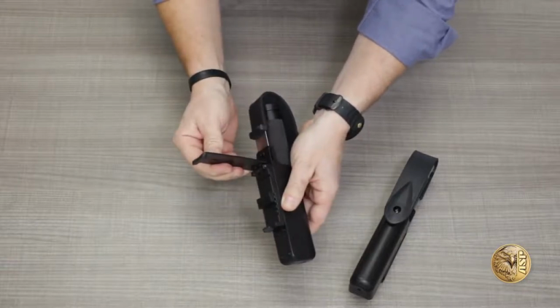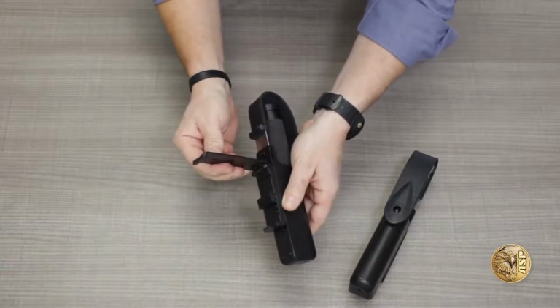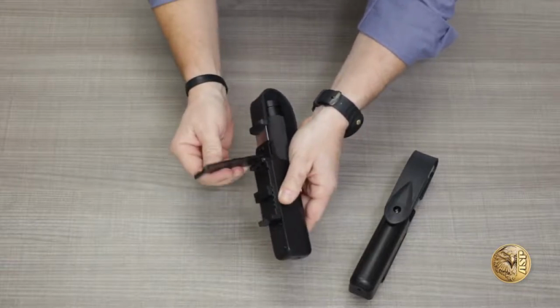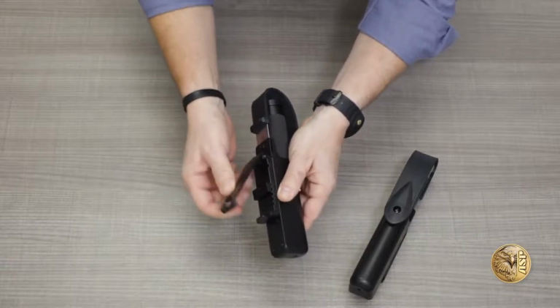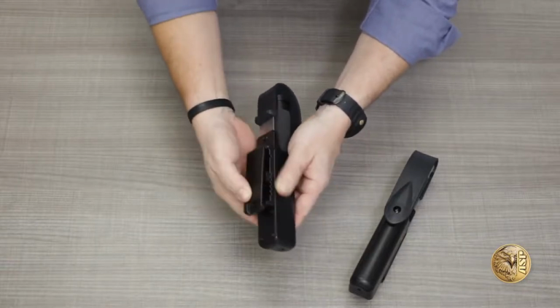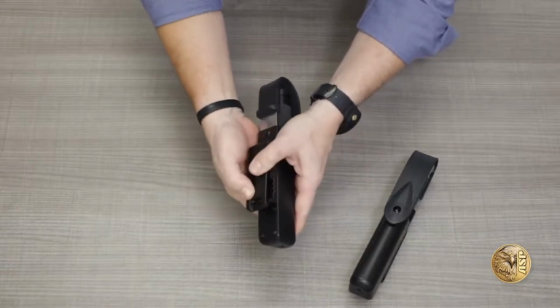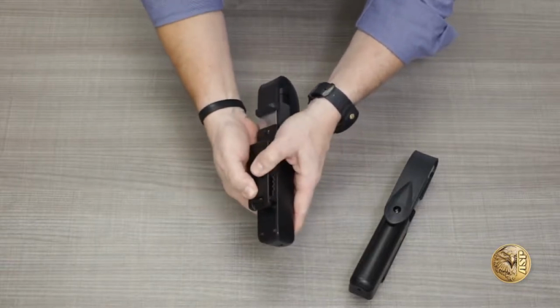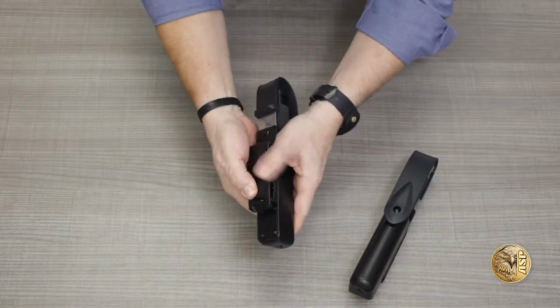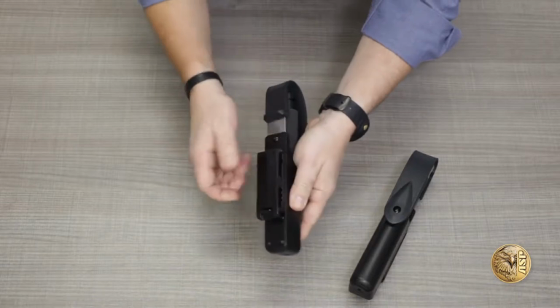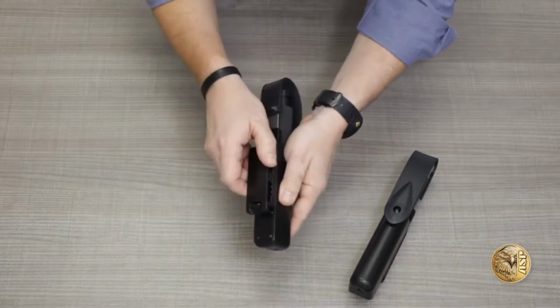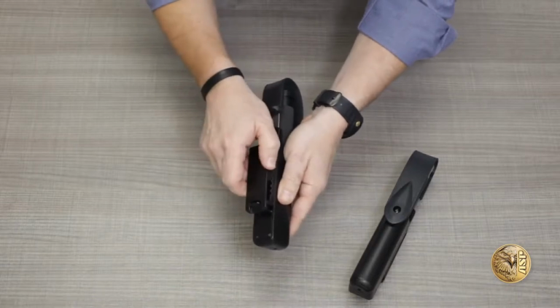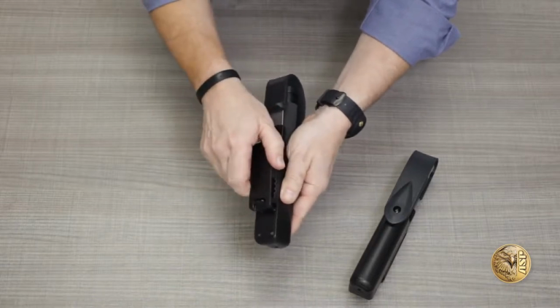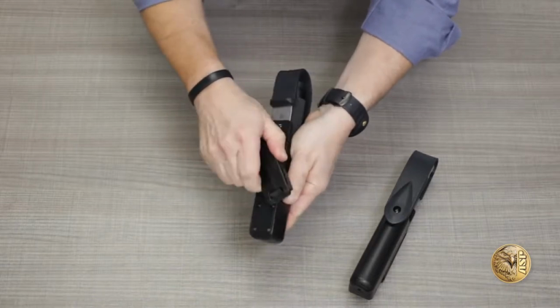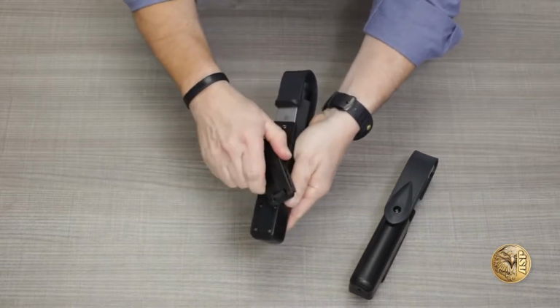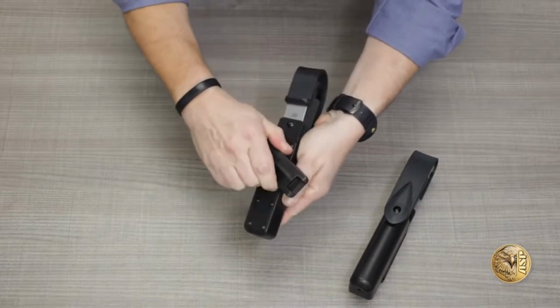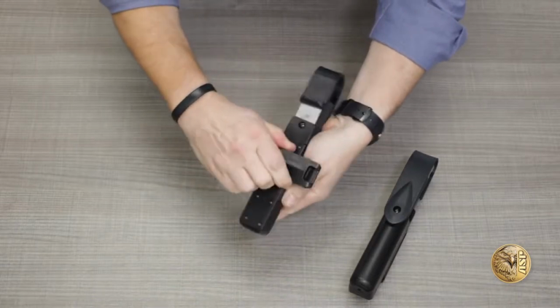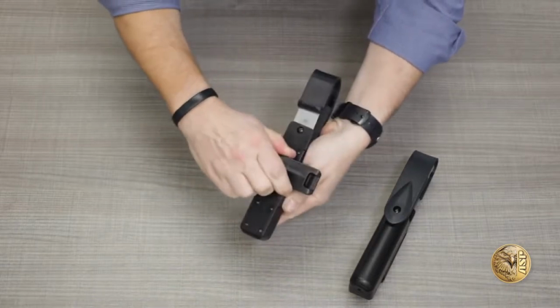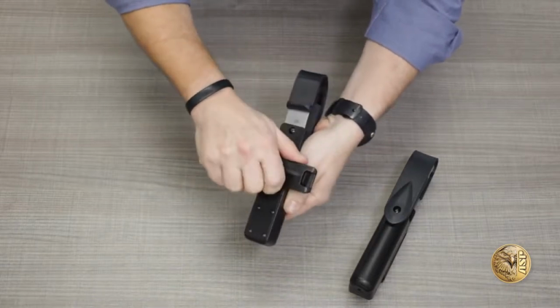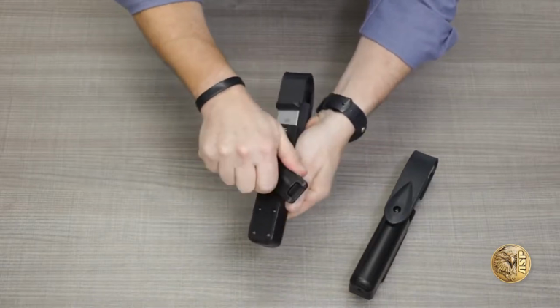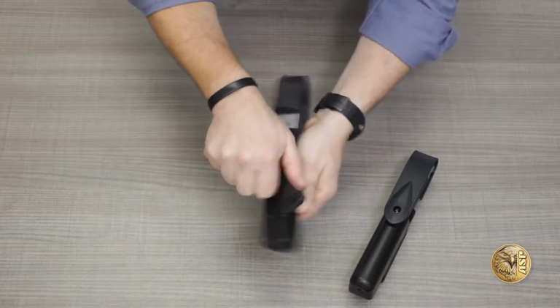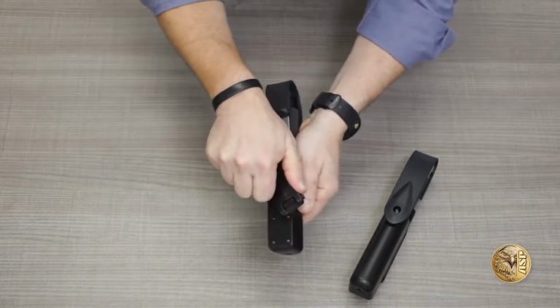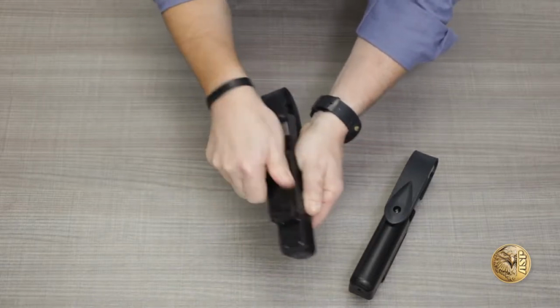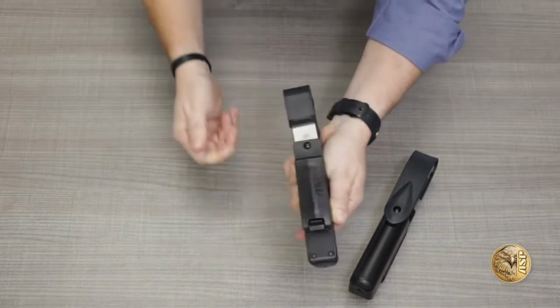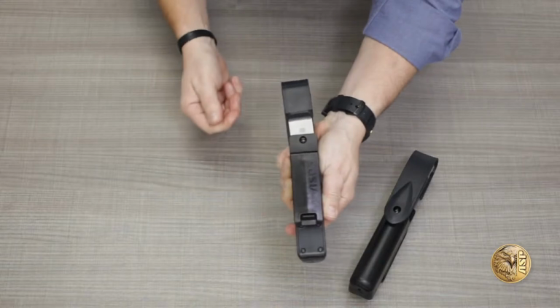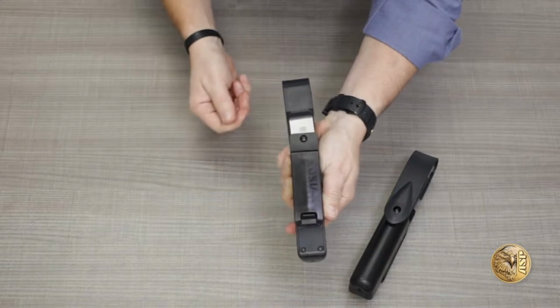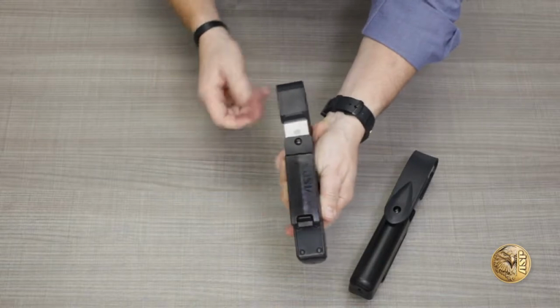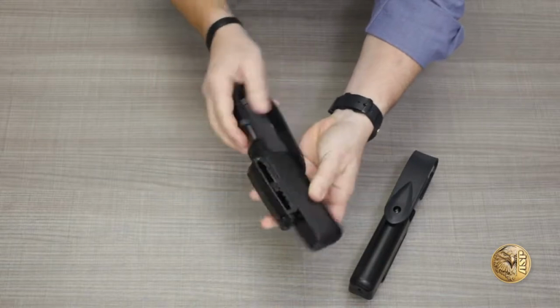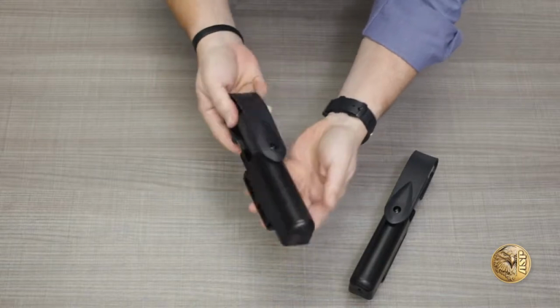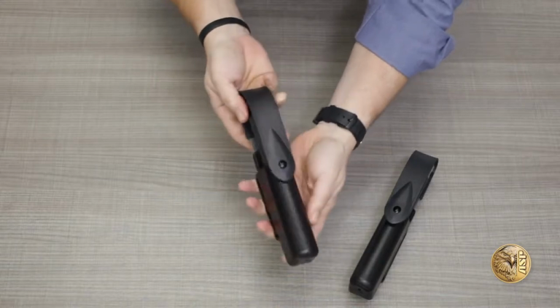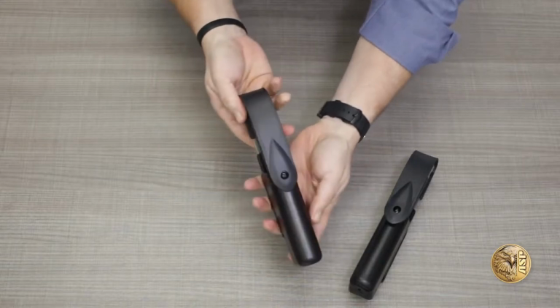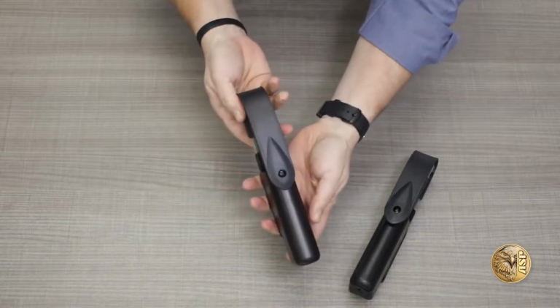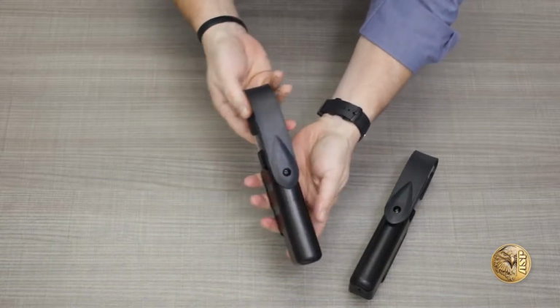The Snap-Lock clip also allows the scabbard to rotate through 180 degrees with seven detent stop positions to set your preferred carry and draw angle.